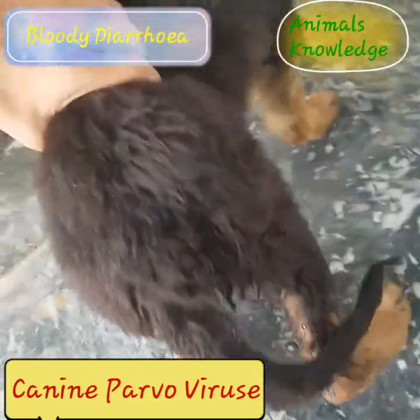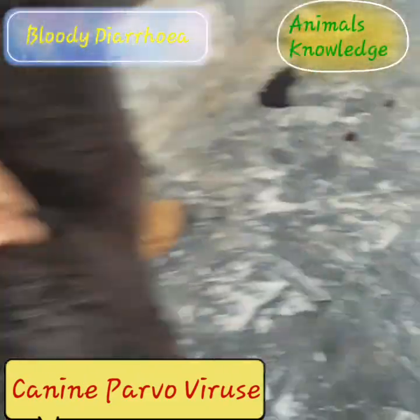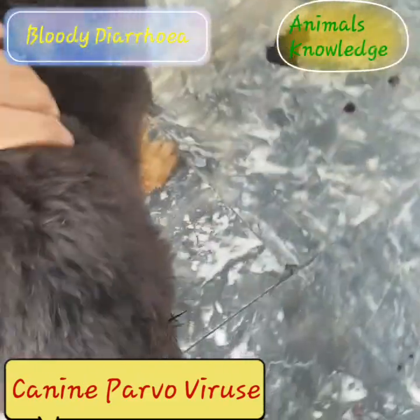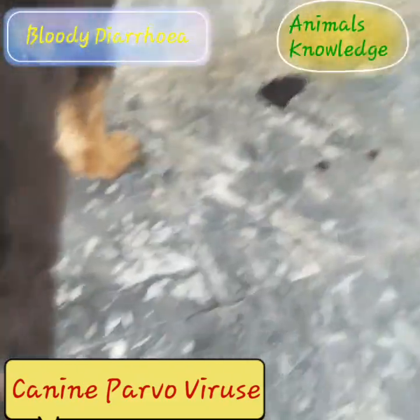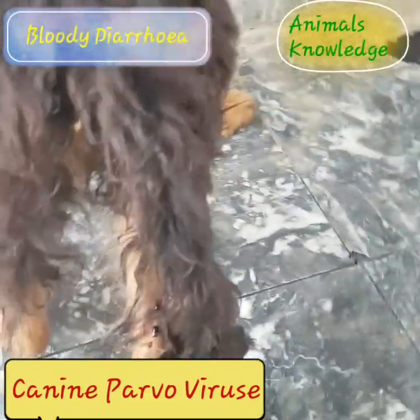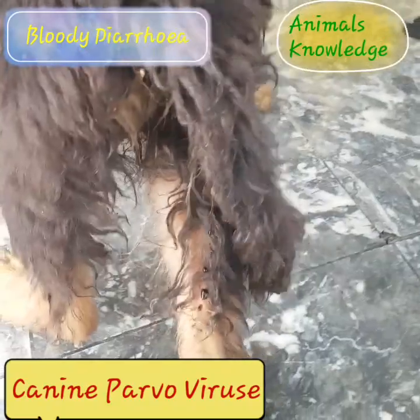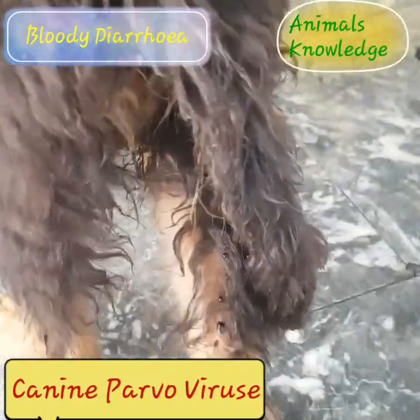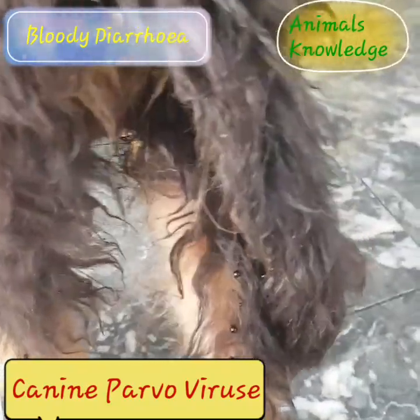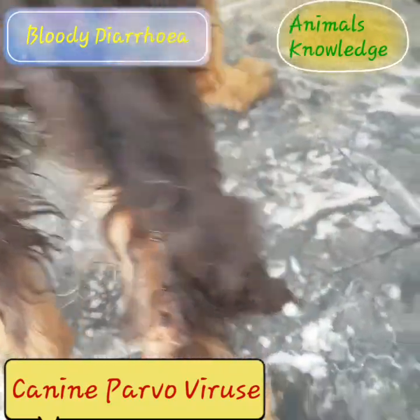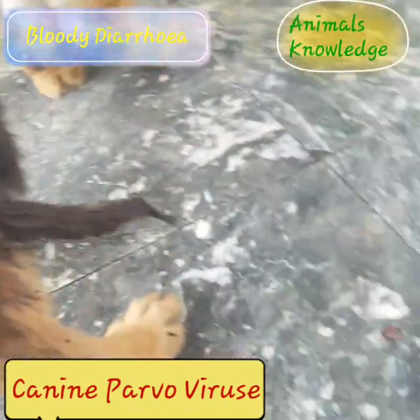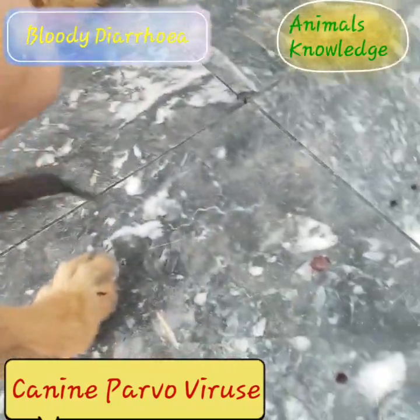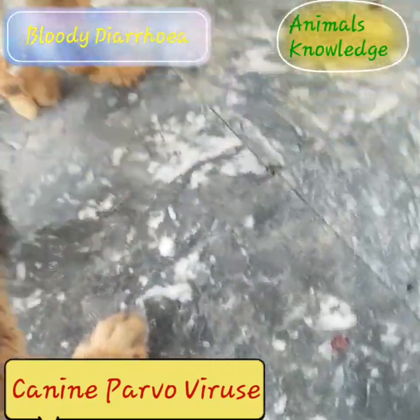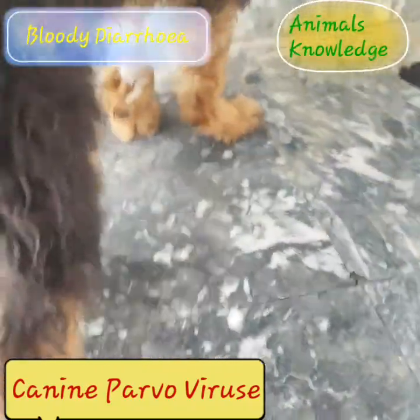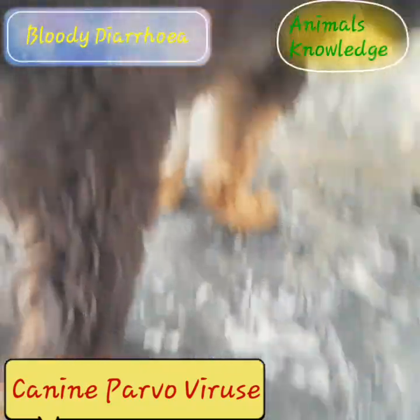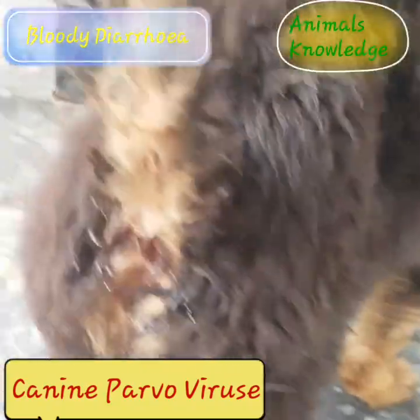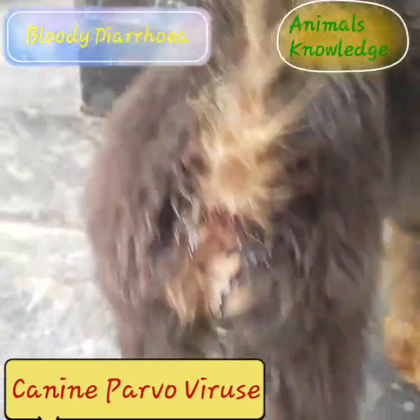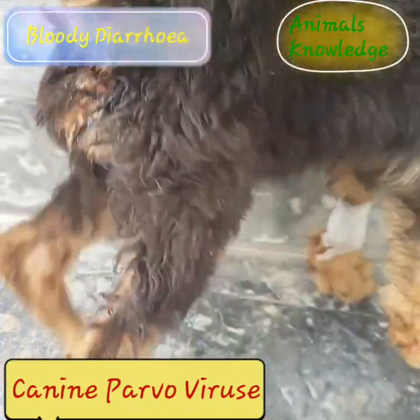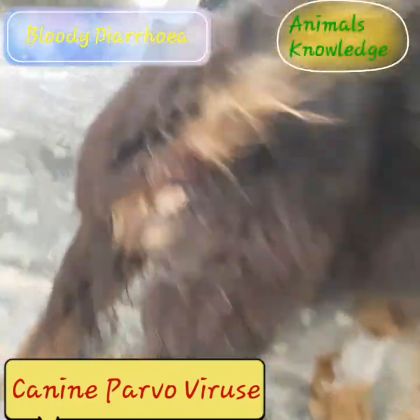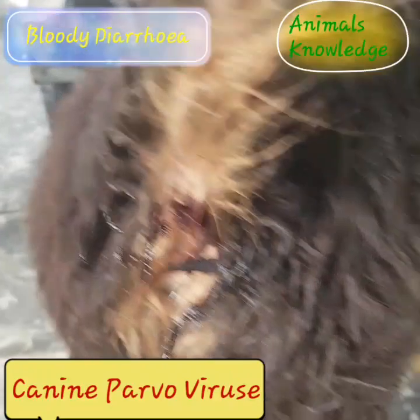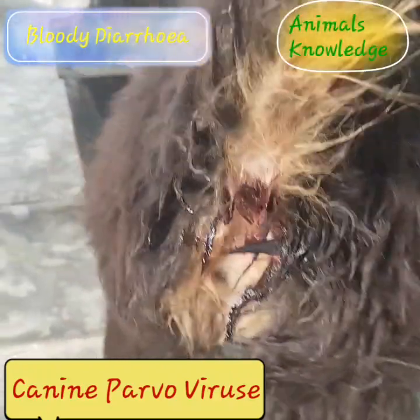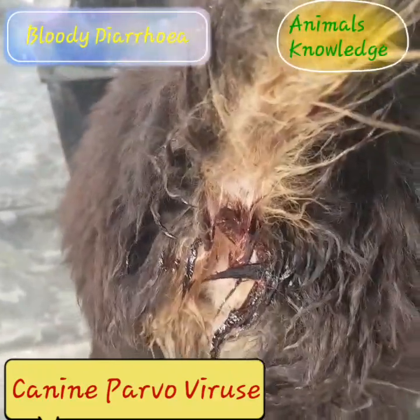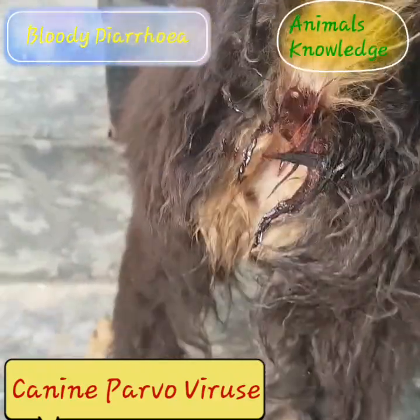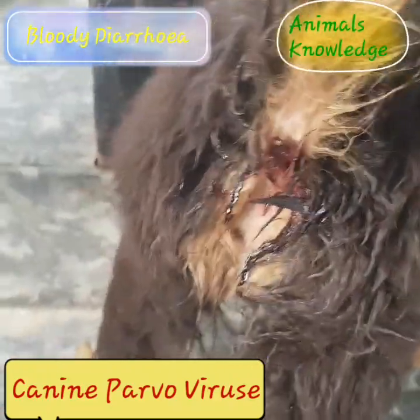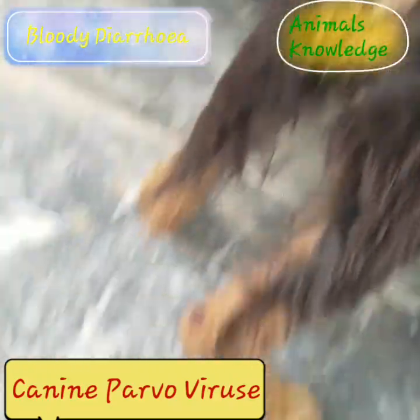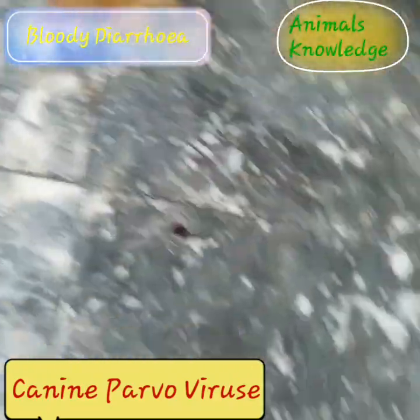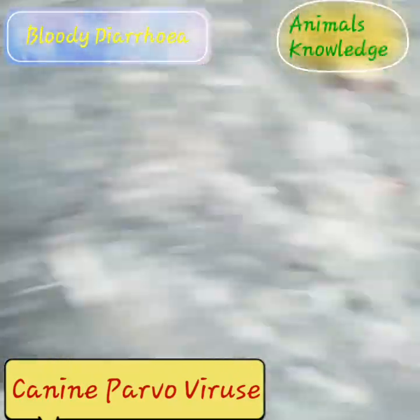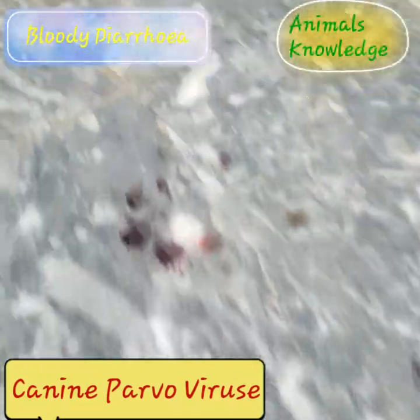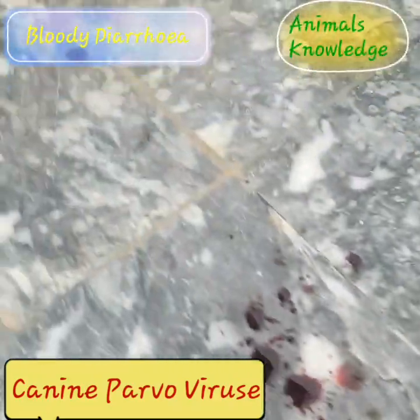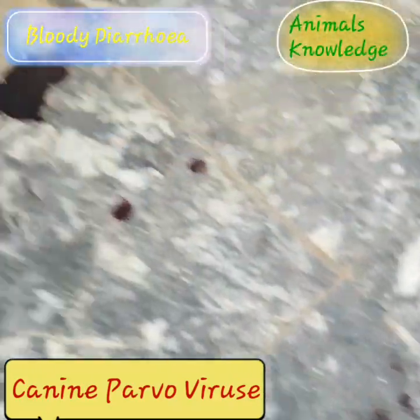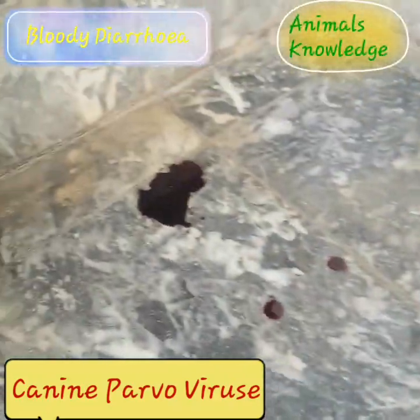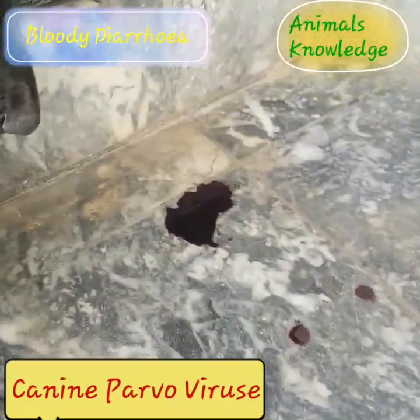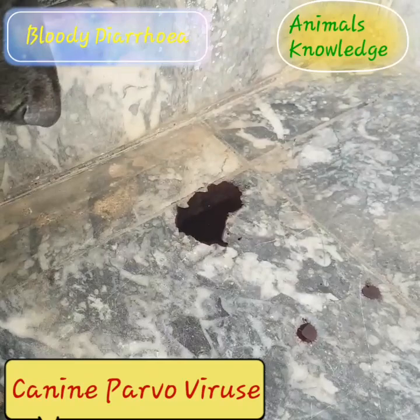The intestinal form of CPV affects the body's ability to absorb nutrients, and an affected animal will quickly become dehydrated and weak from lack of protein and fluid absorption.